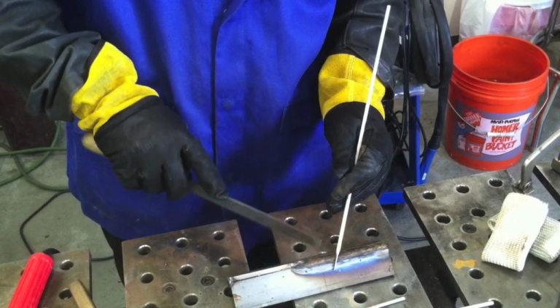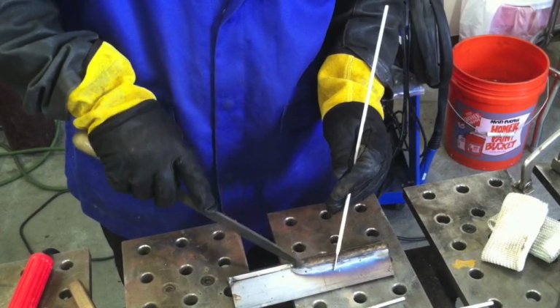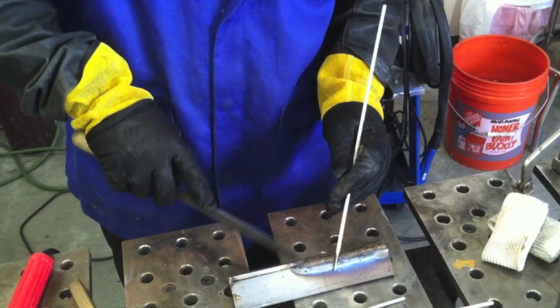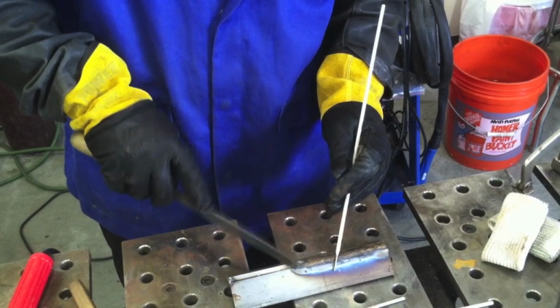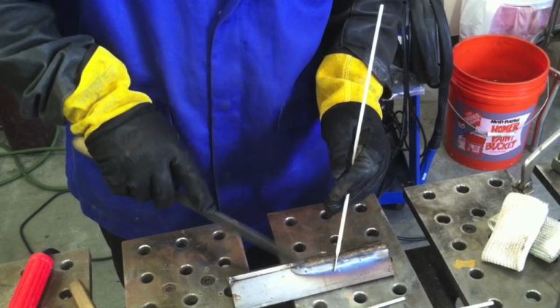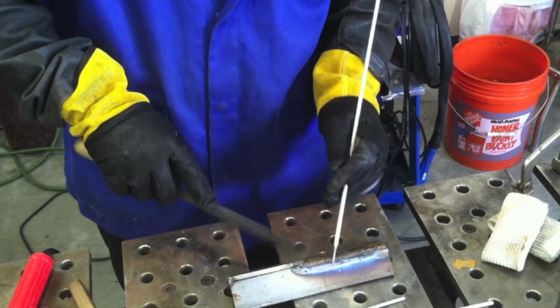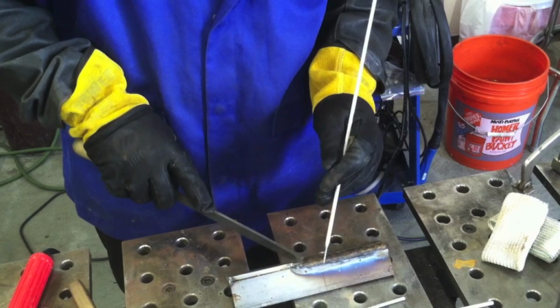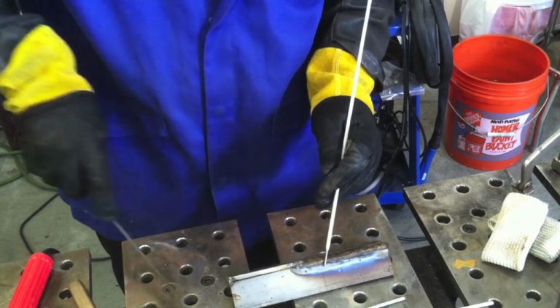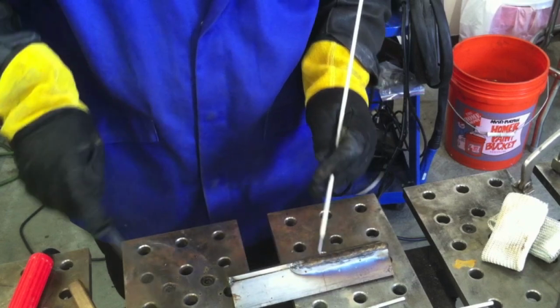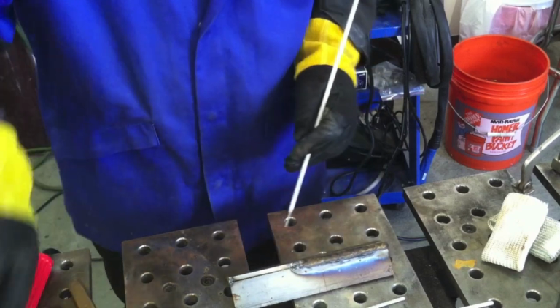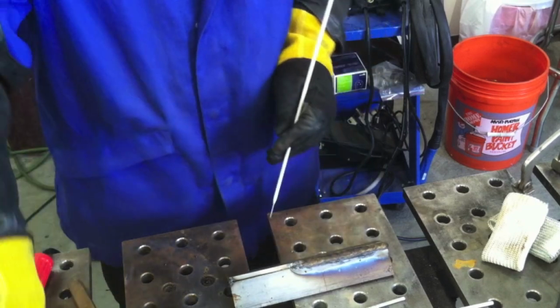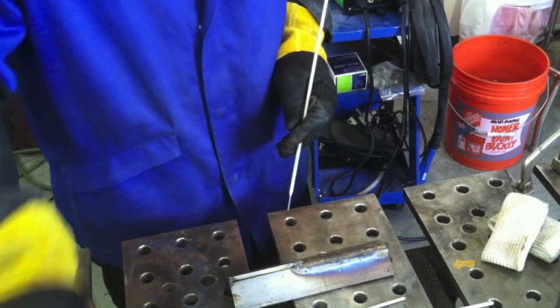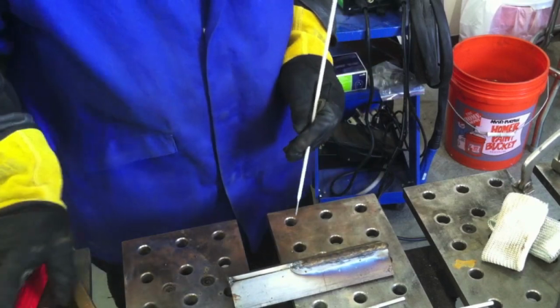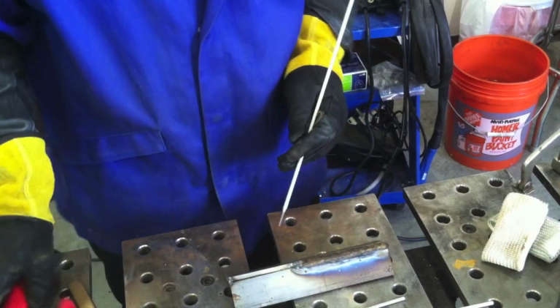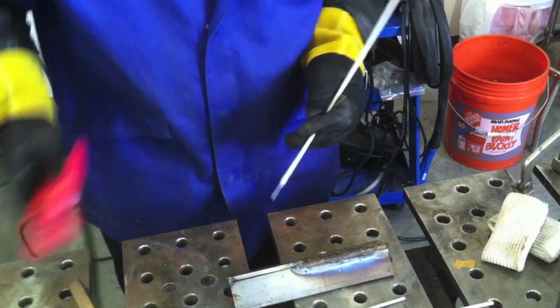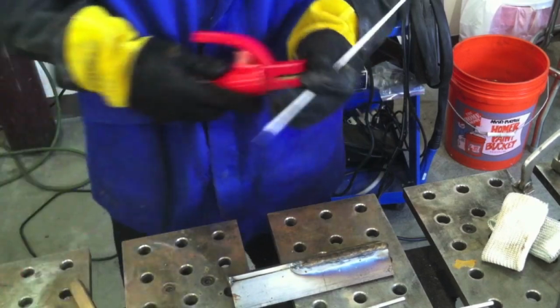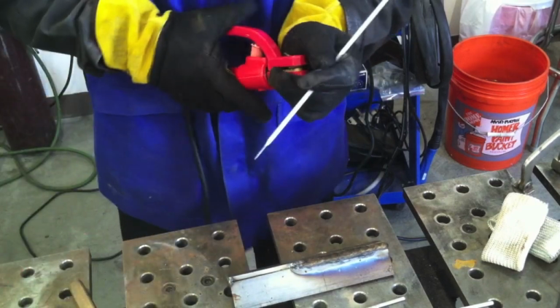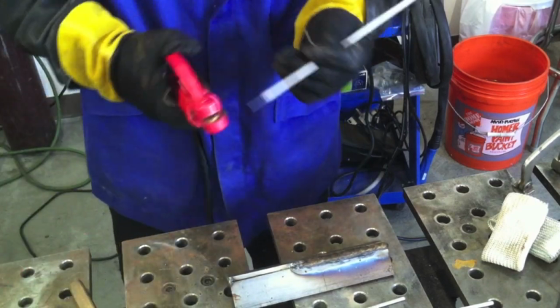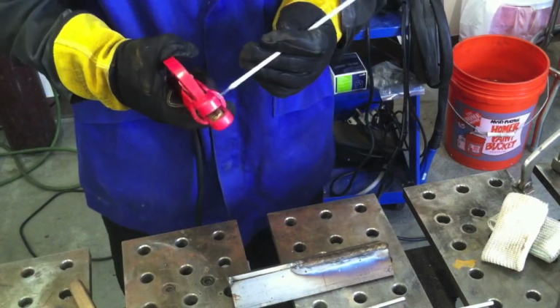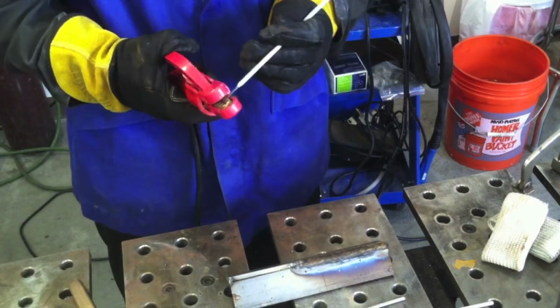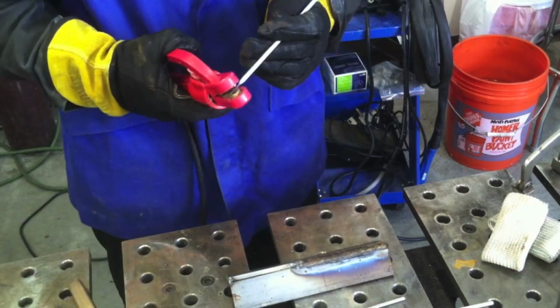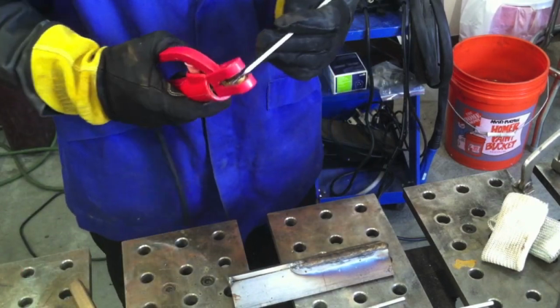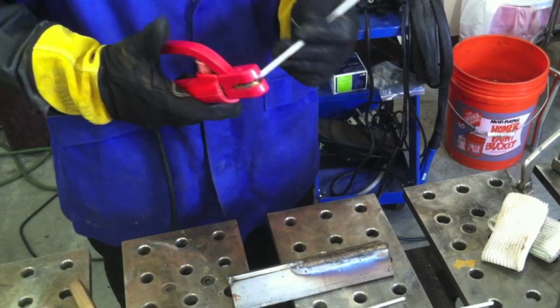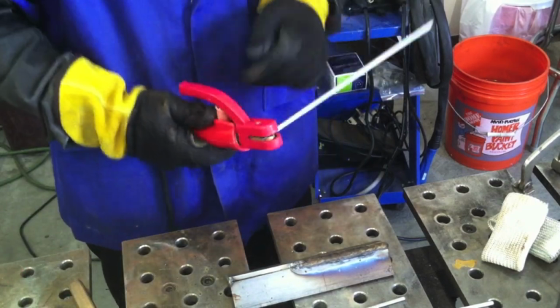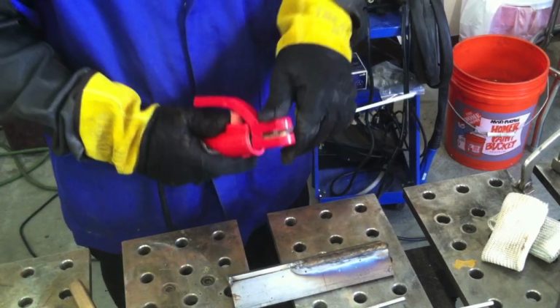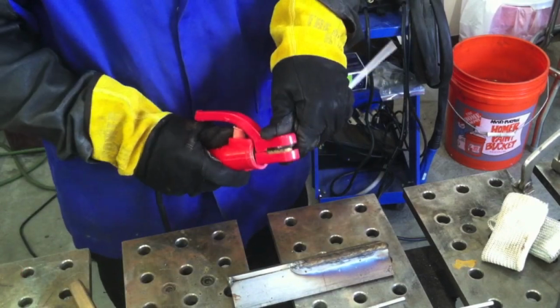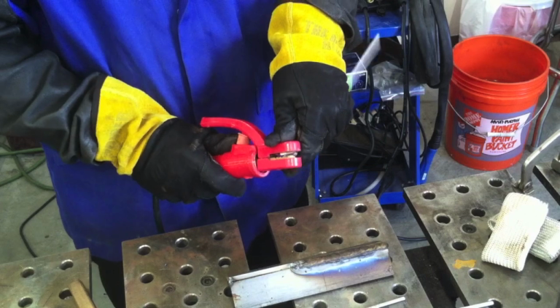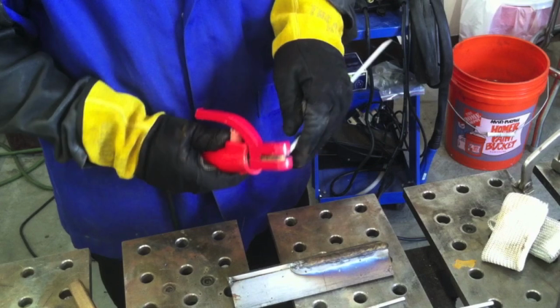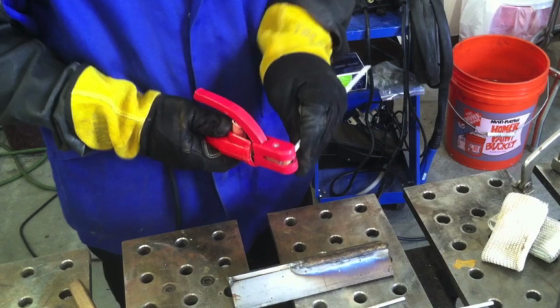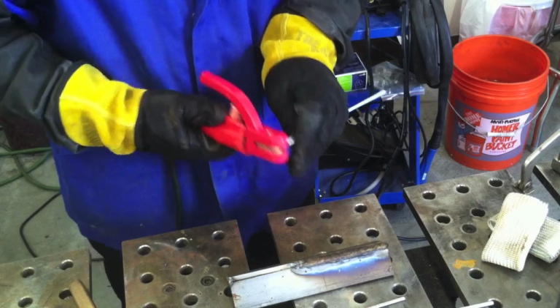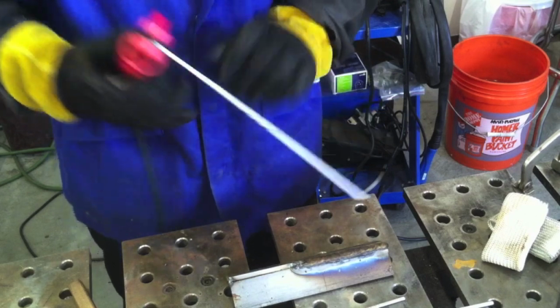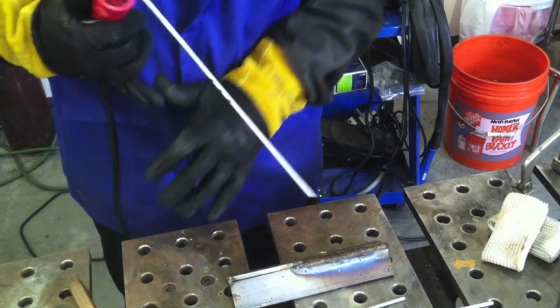I'm just going to tap that off a little bit. That was the Hobart rod. I'll run the rest of it with the Lincoln Excalibur, and we'll see that in just a sec.